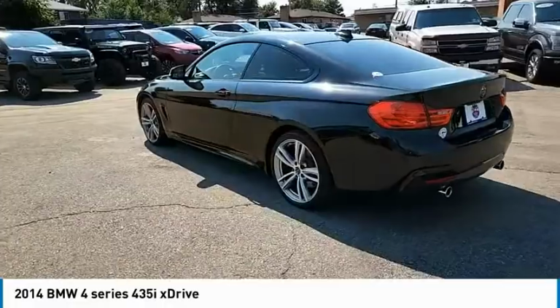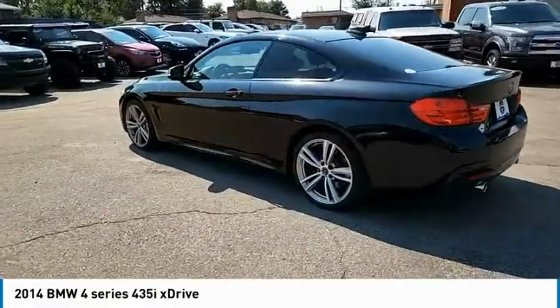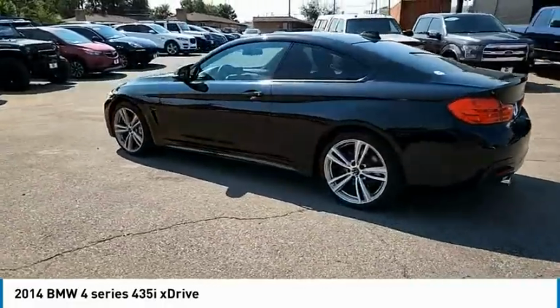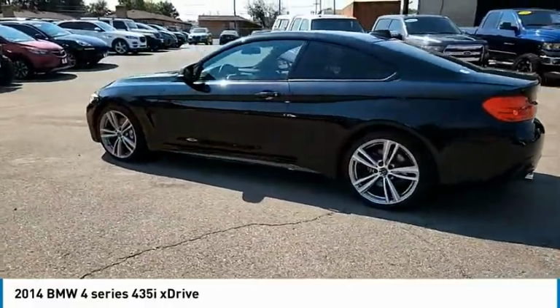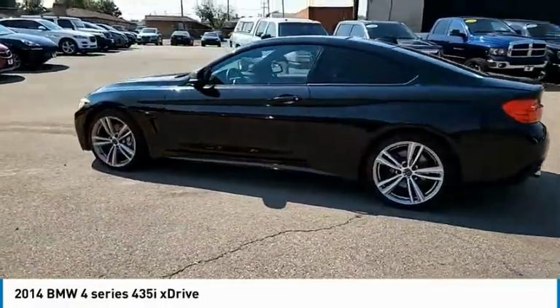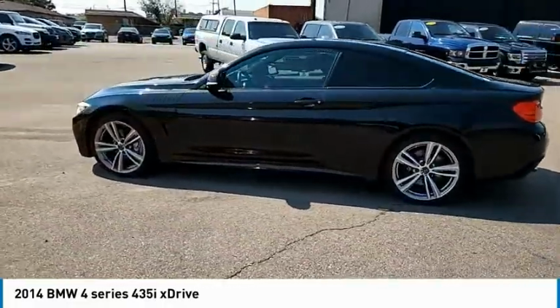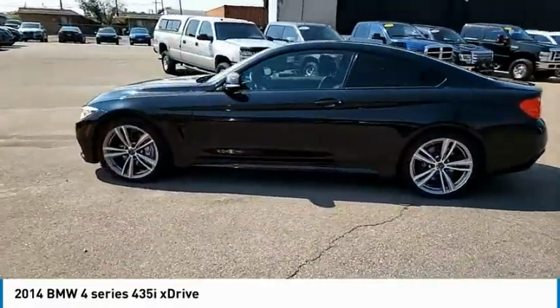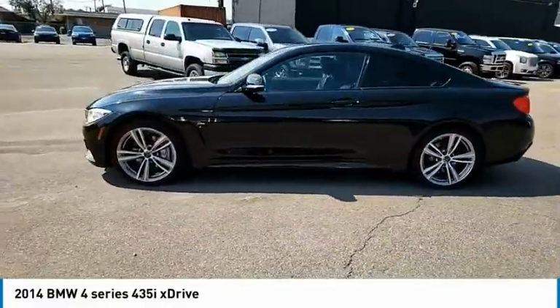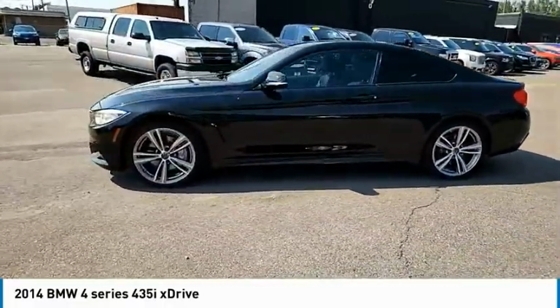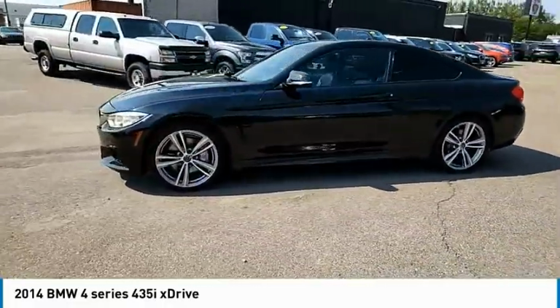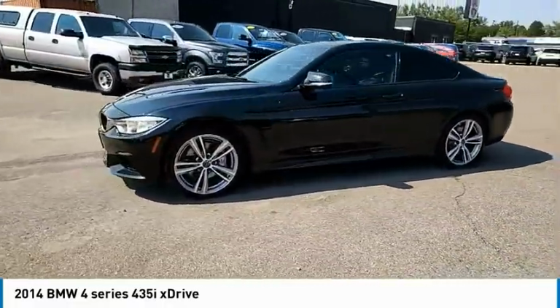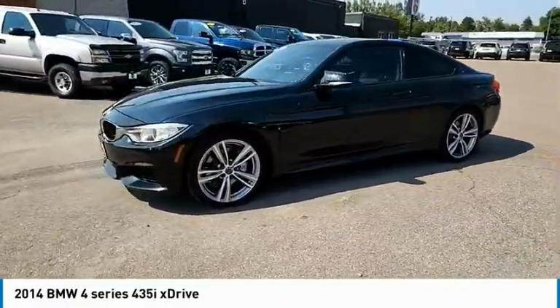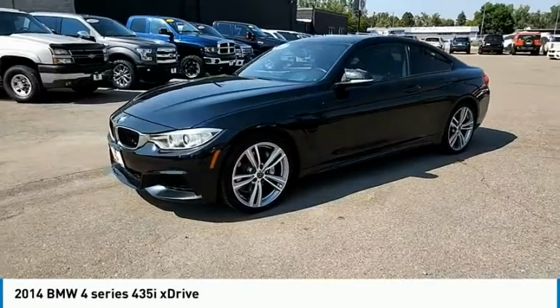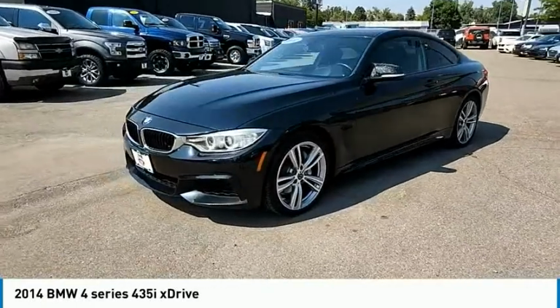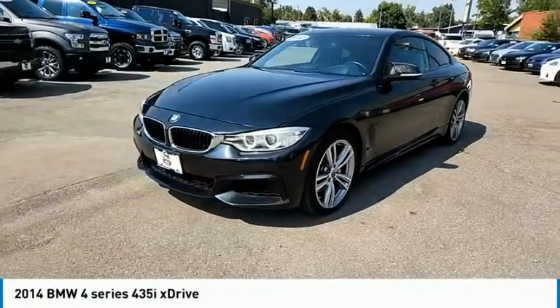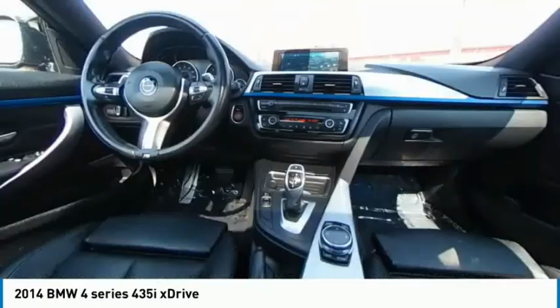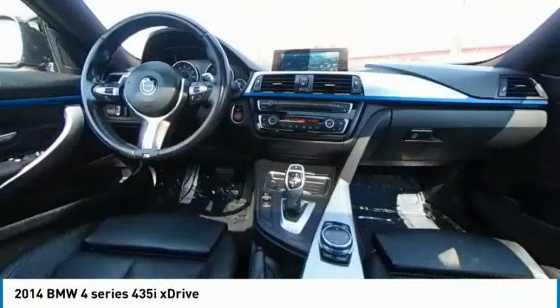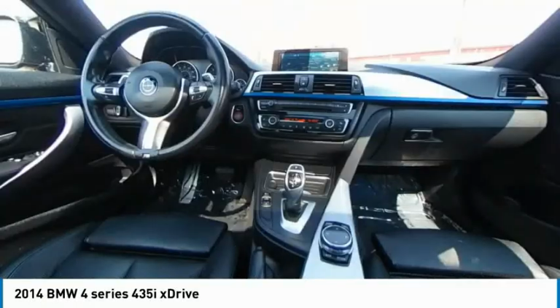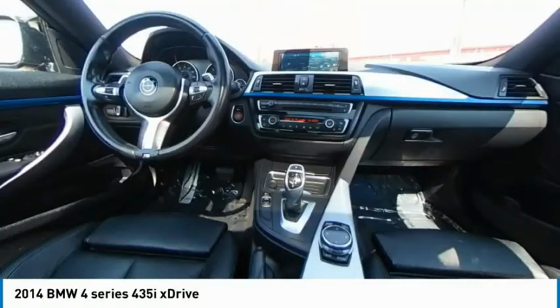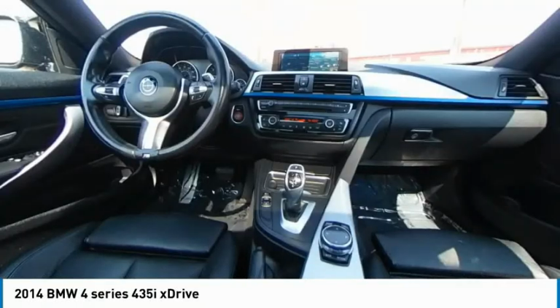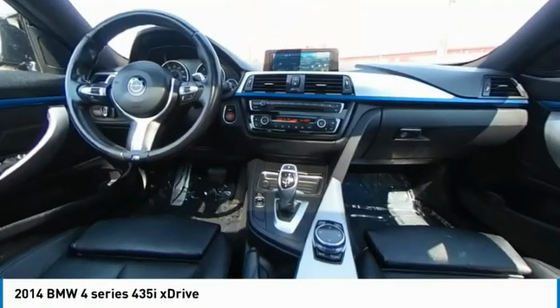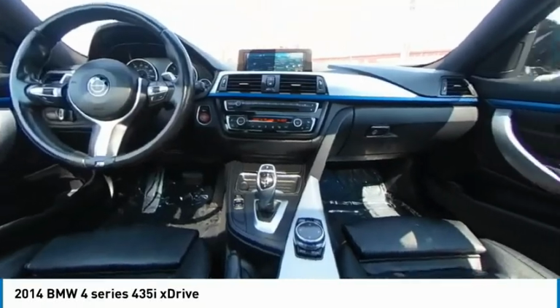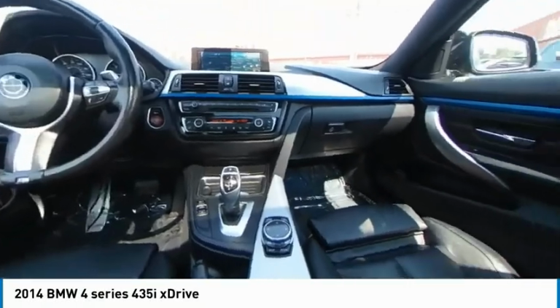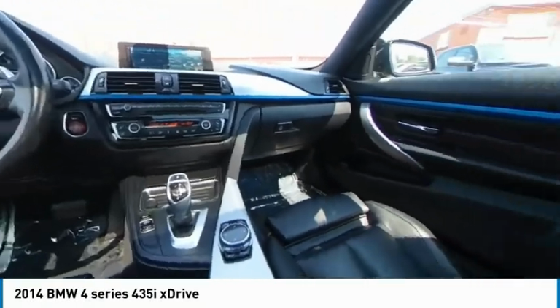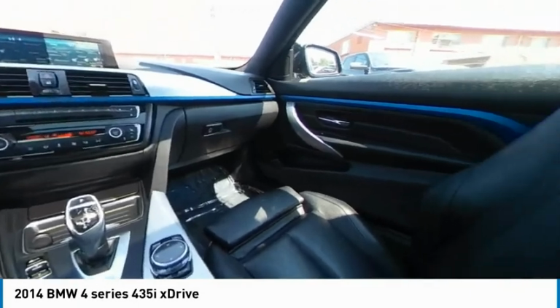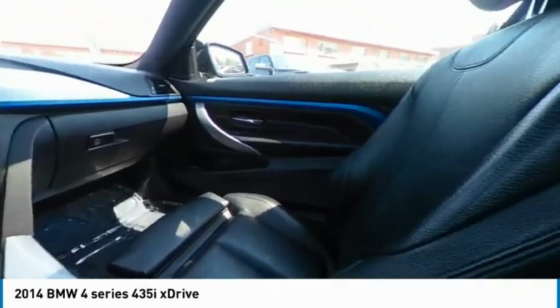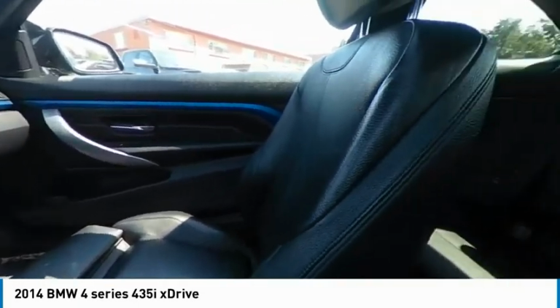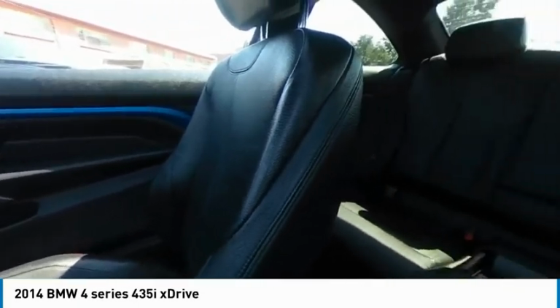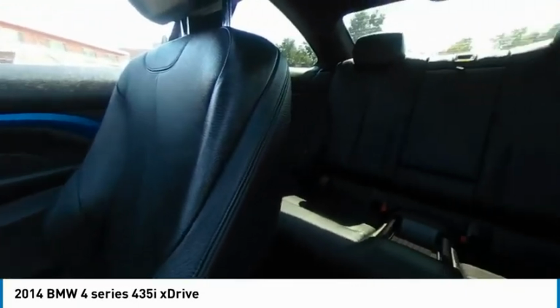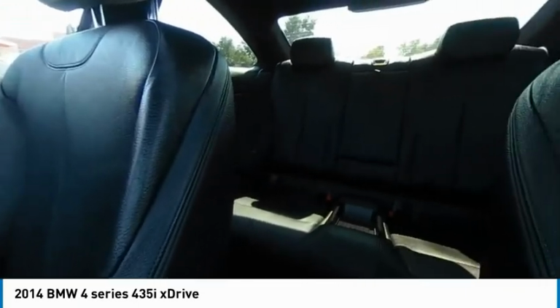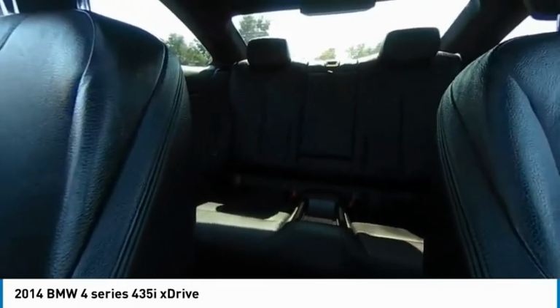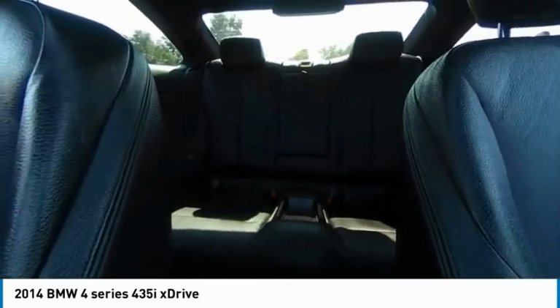This vehicle has less than 85,000 miles. Here are some of this vehicle's great options: body color door handles, perimeter alarm, trip computer, universal garage door opener, front bucket seats. Come take a test drive today.